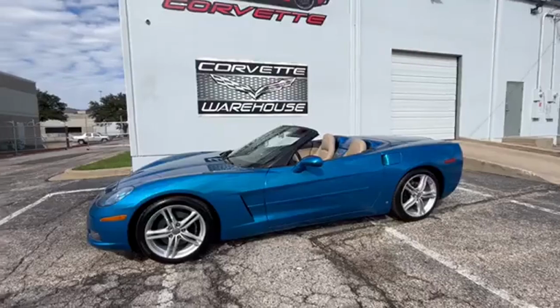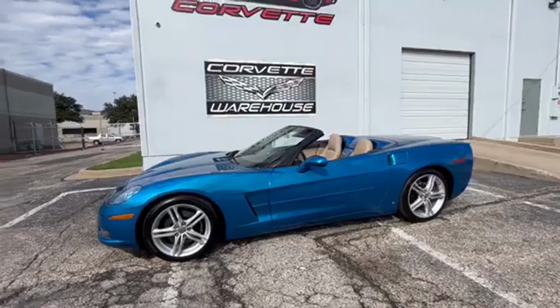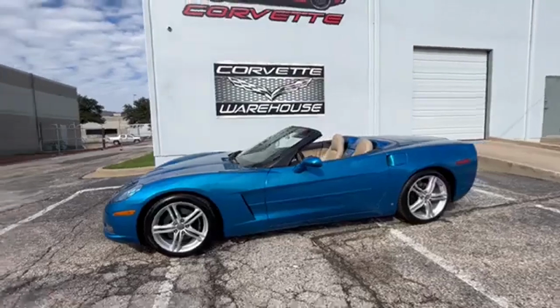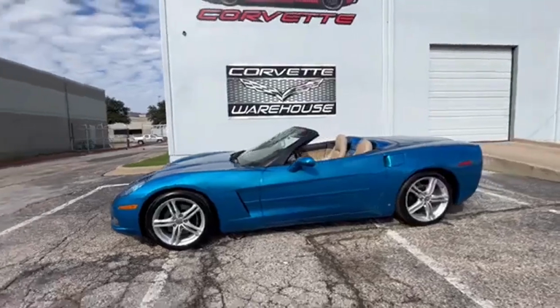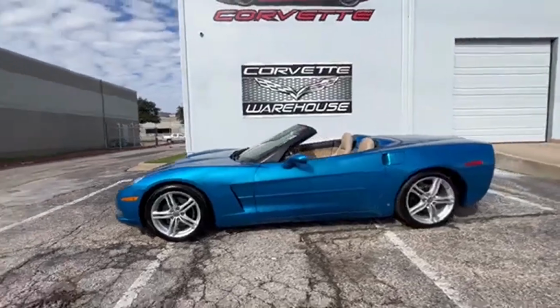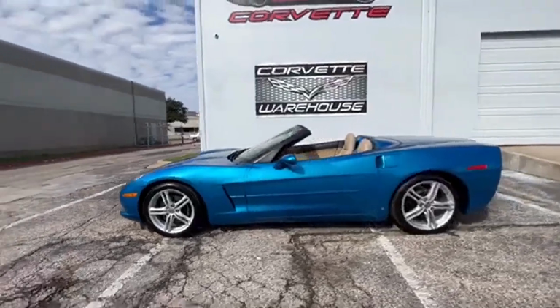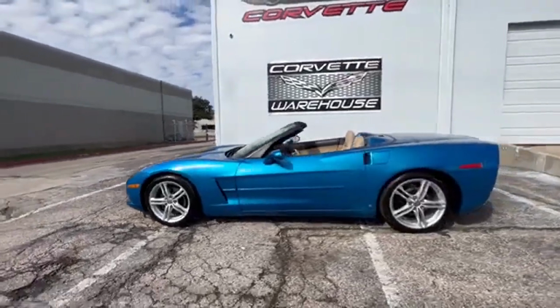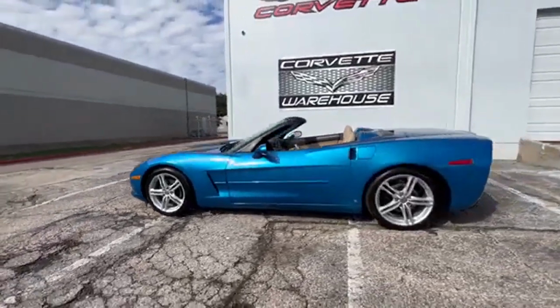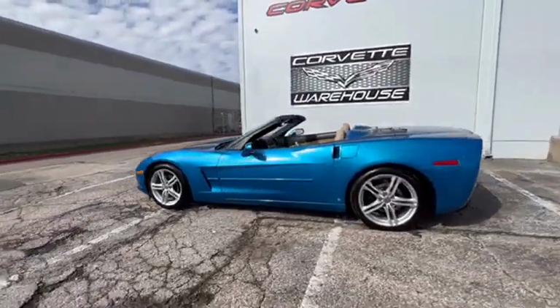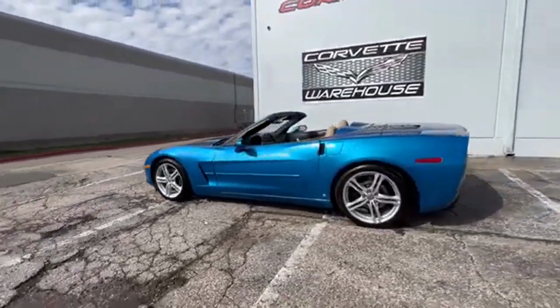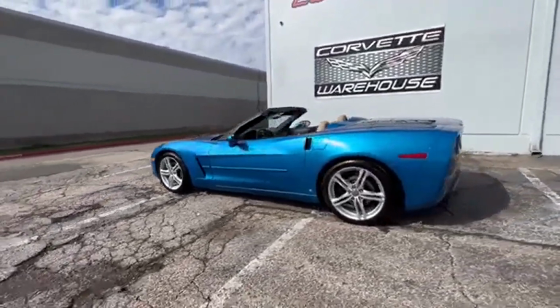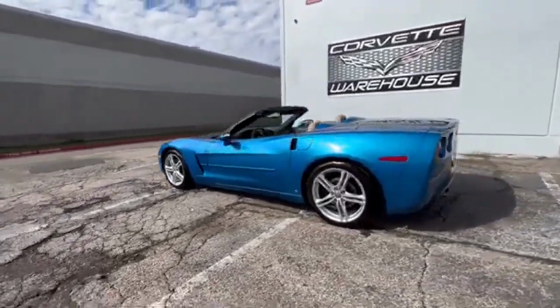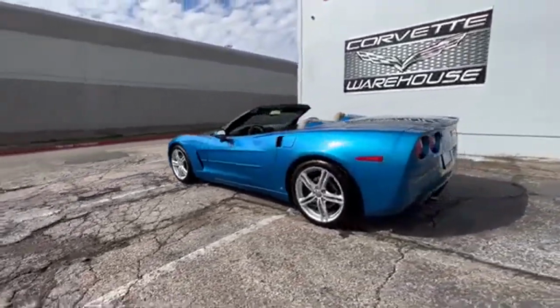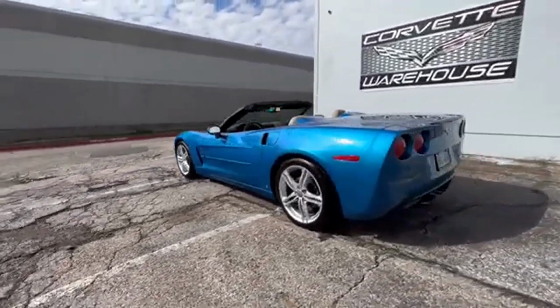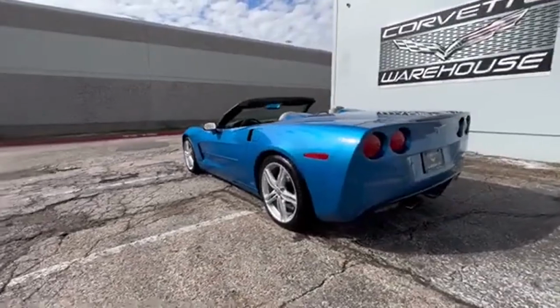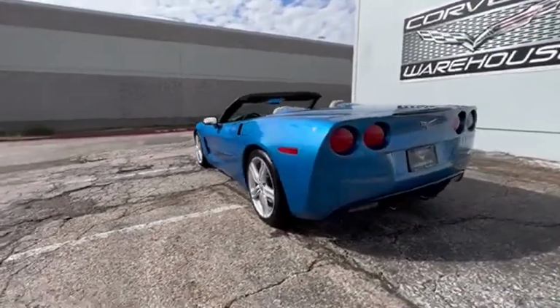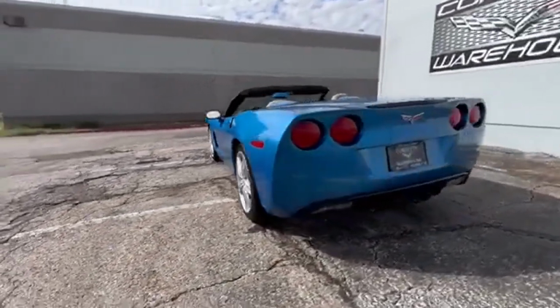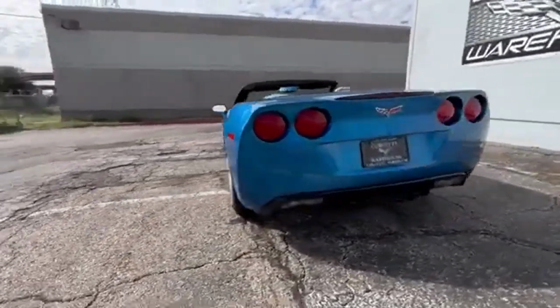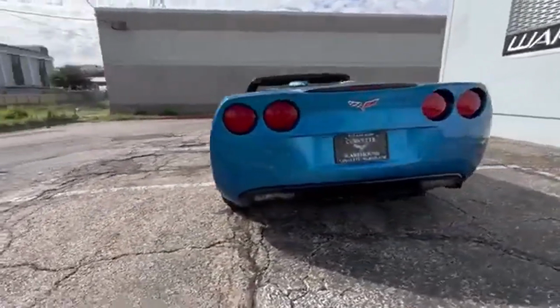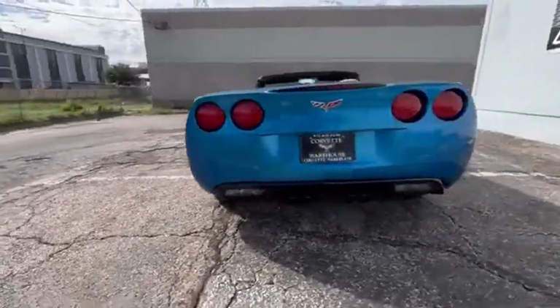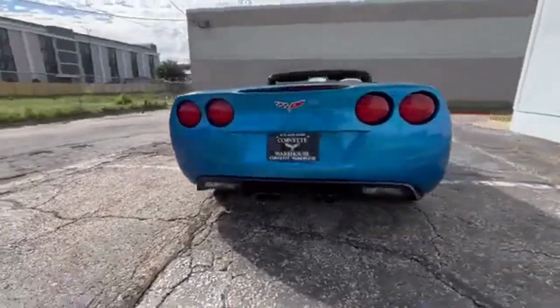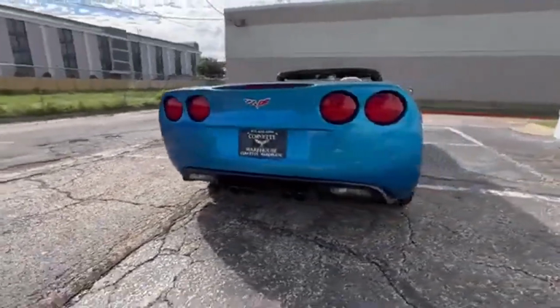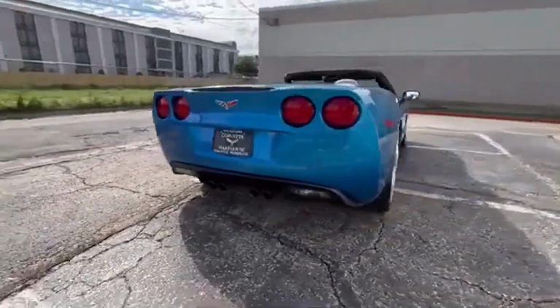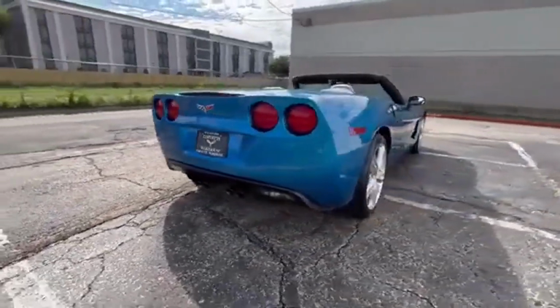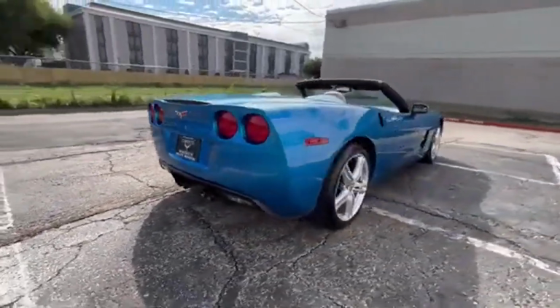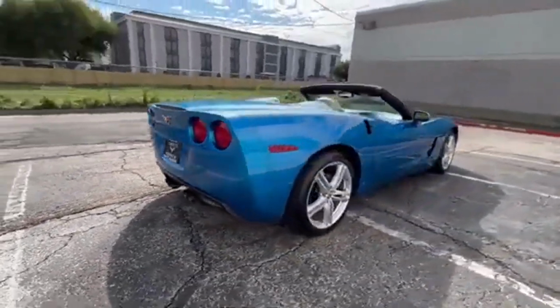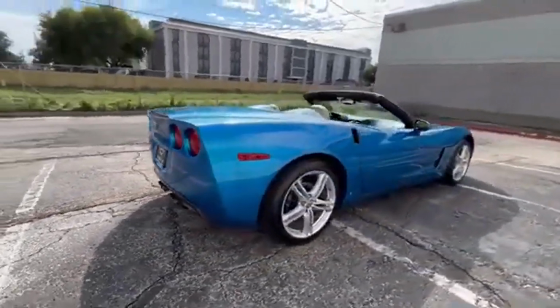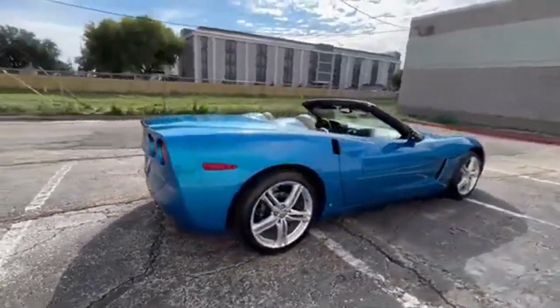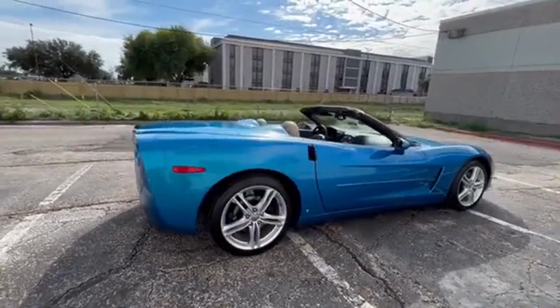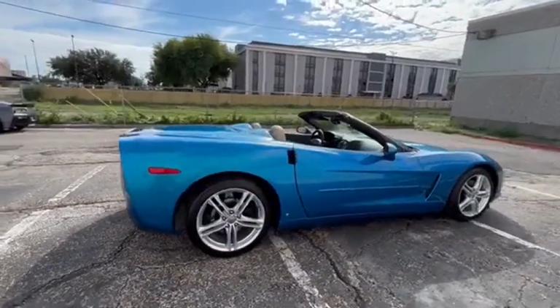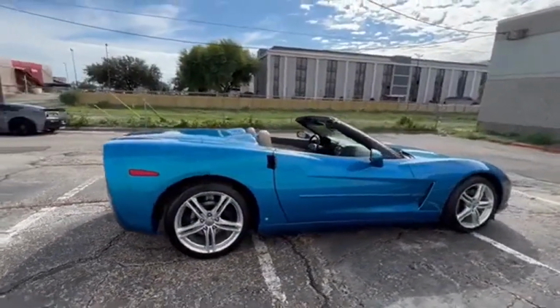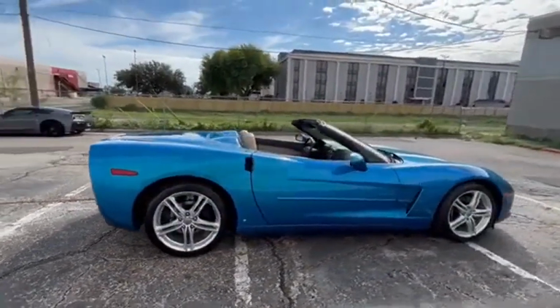This 2009 Jetstream Blue Chevrolet Corvette Convertible is a true gem with its stunning exterior in Jetstream Blue, cashmere leather interior, and a matching cashmere convertible top.